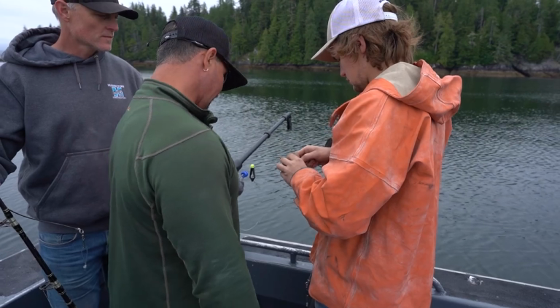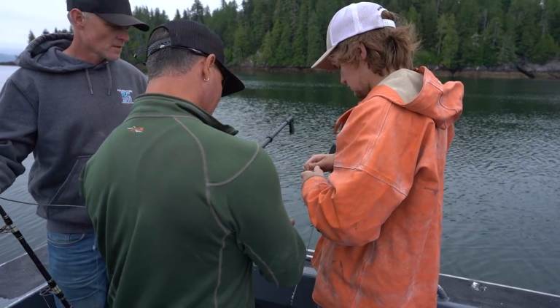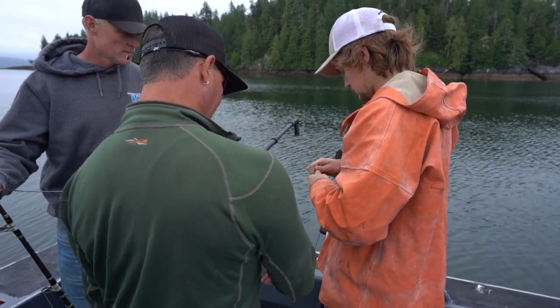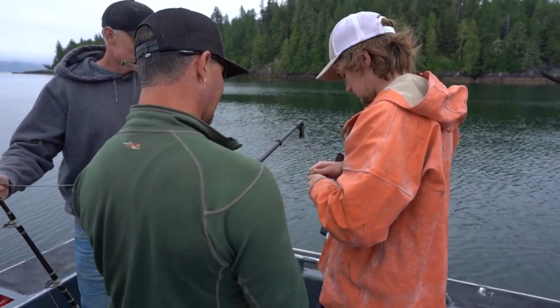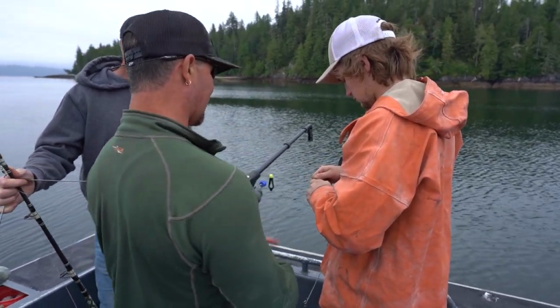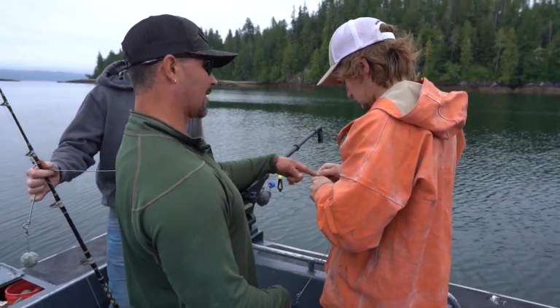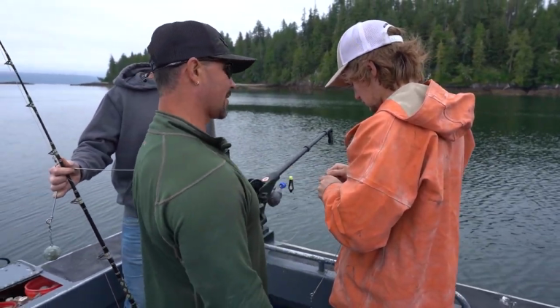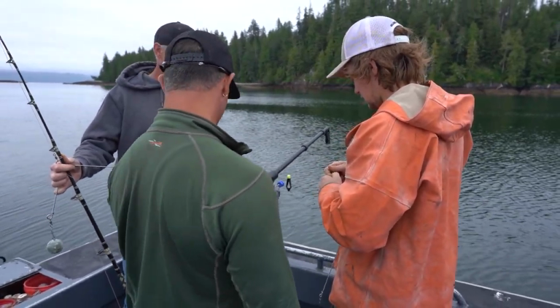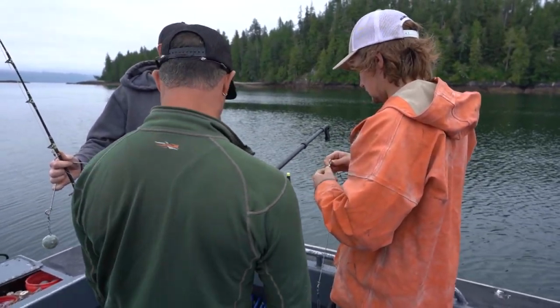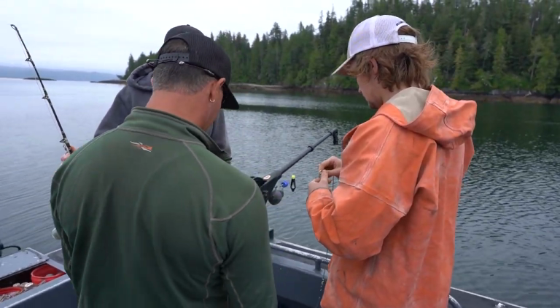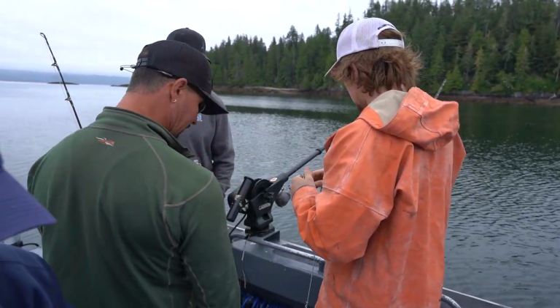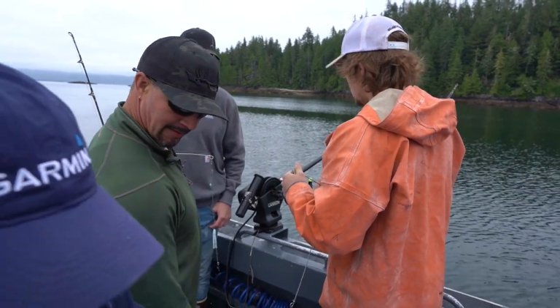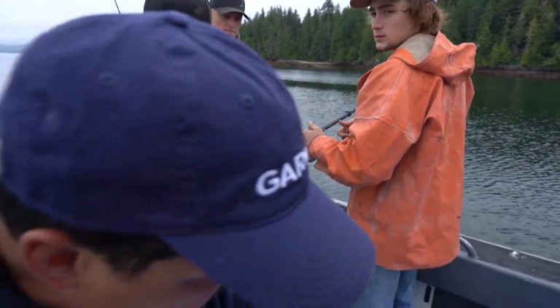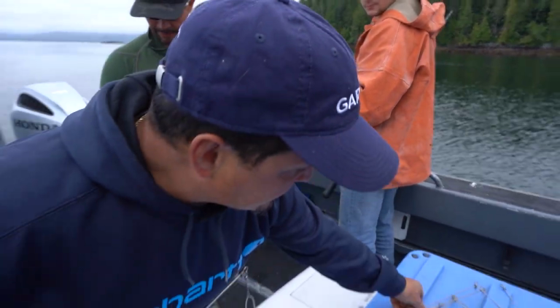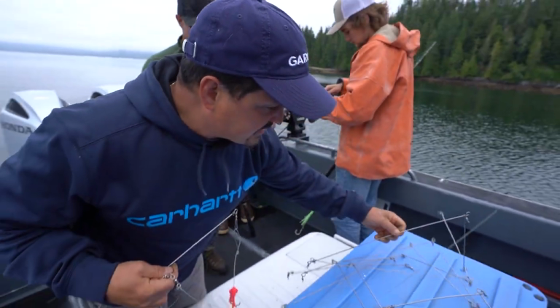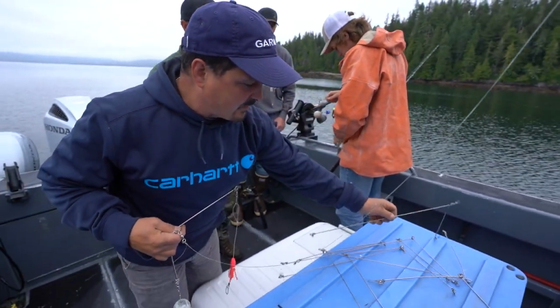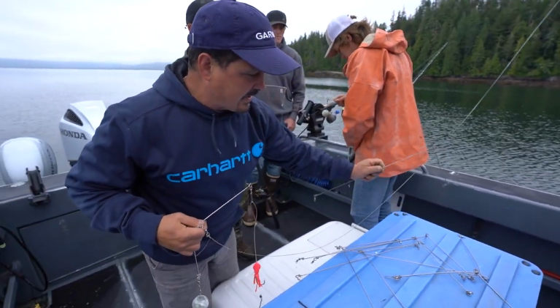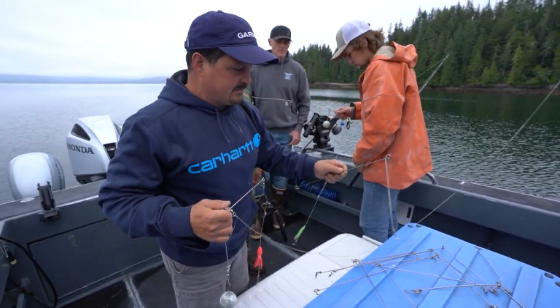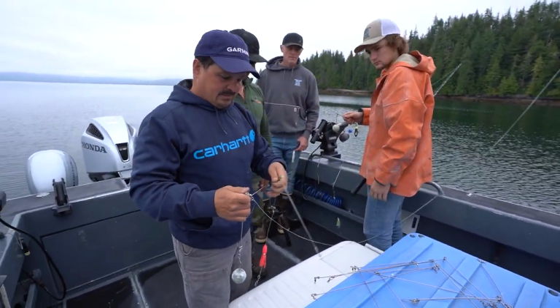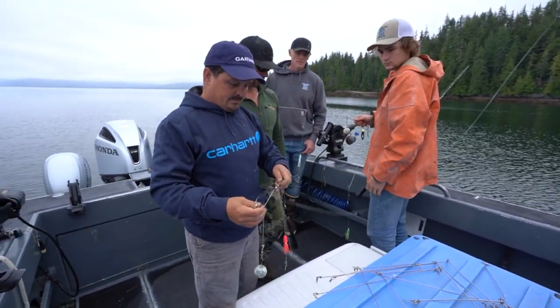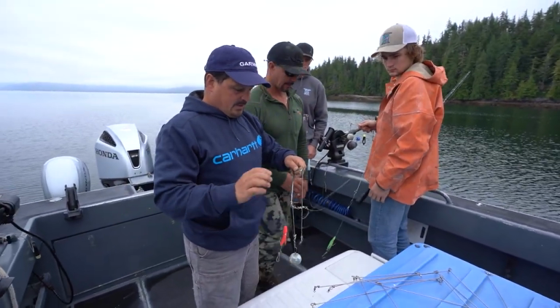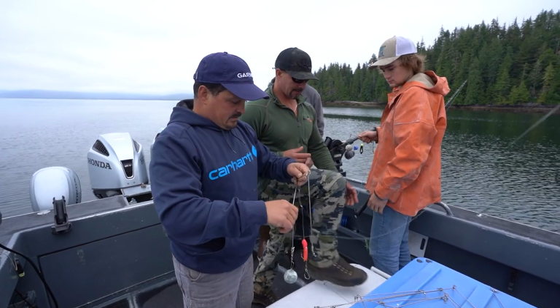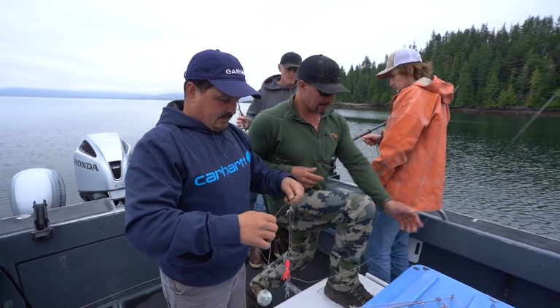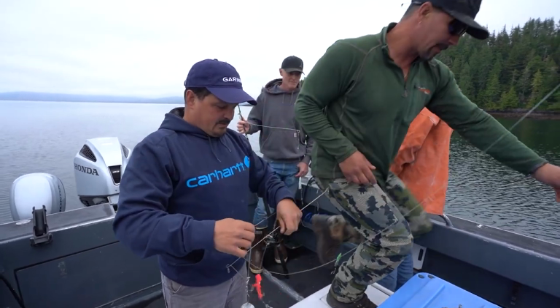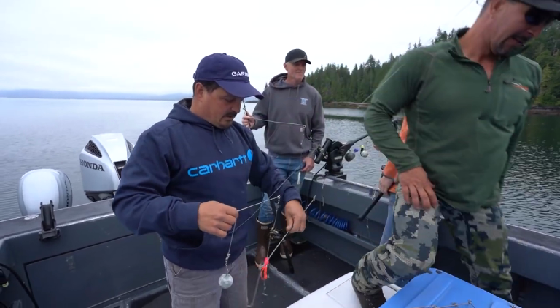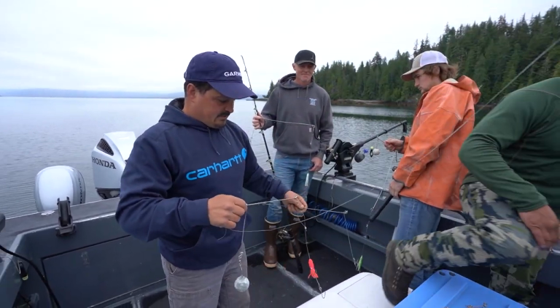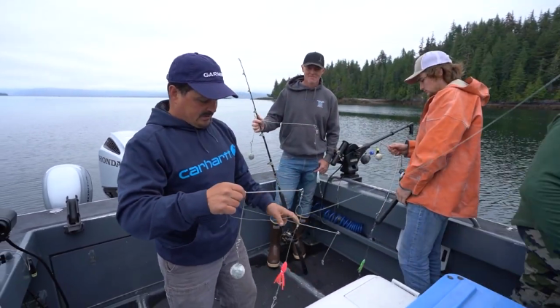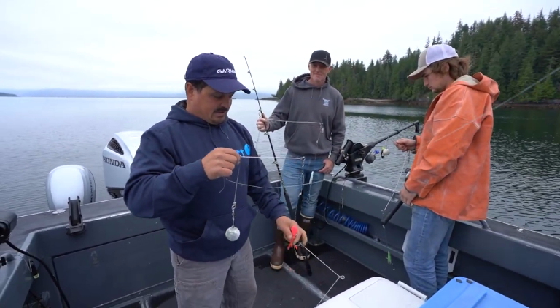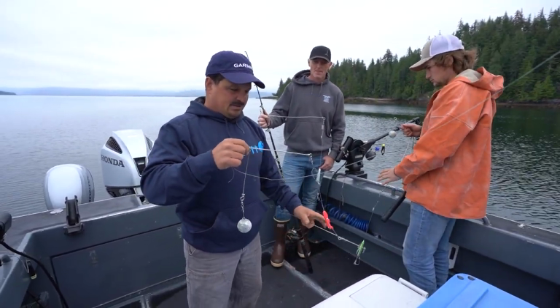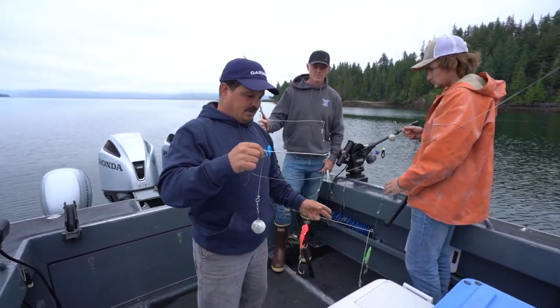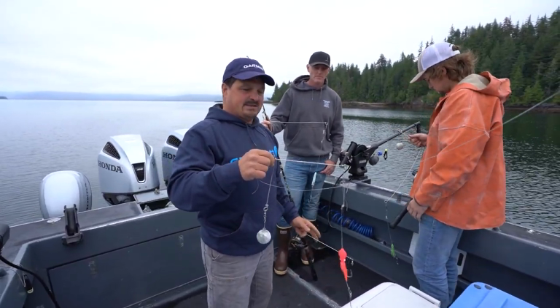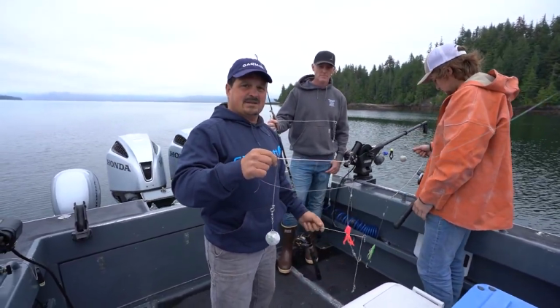So the spreader bar is just for when you're letting down — it doesn't tangle on your line. You've got two different sized spreader bars, and I like them for one reason mostly: because they don't get tangled up.